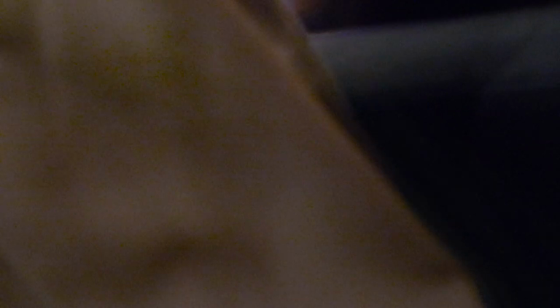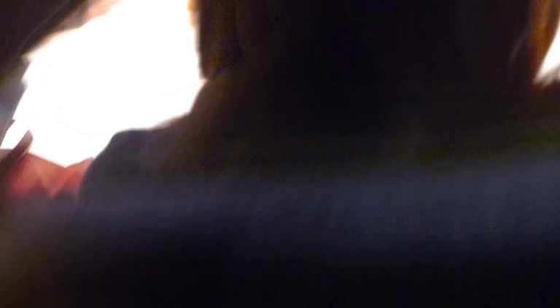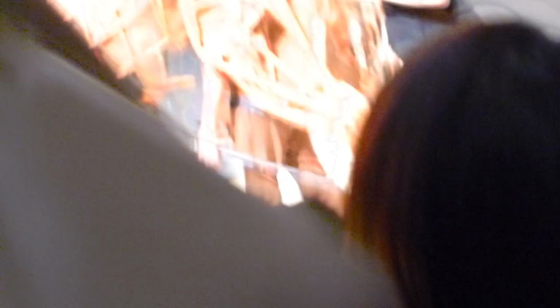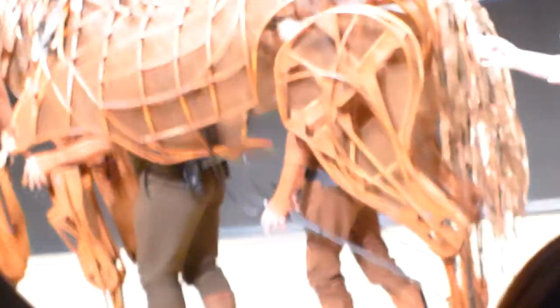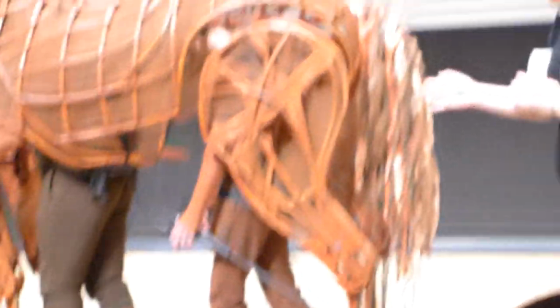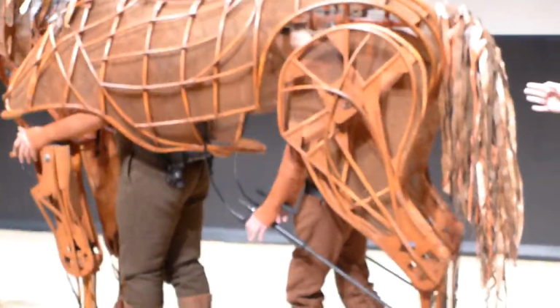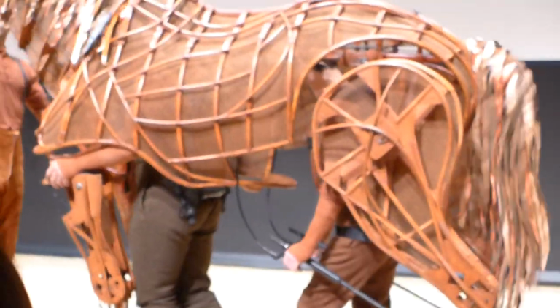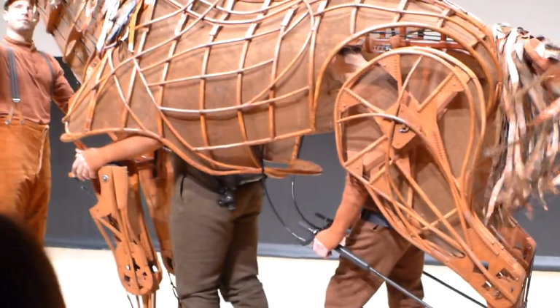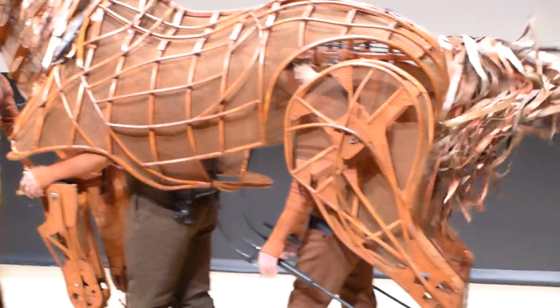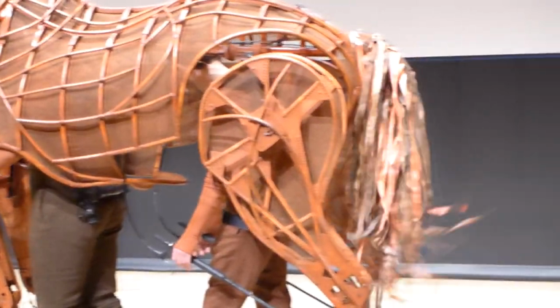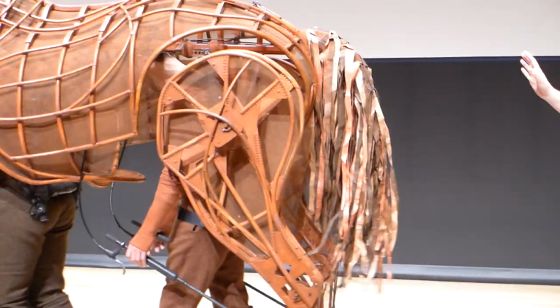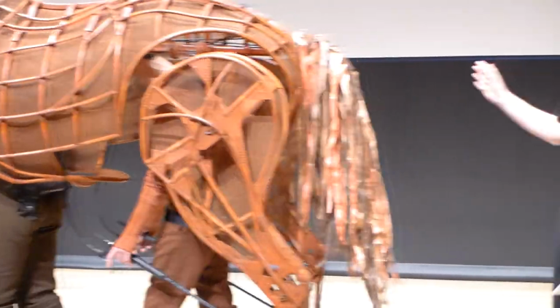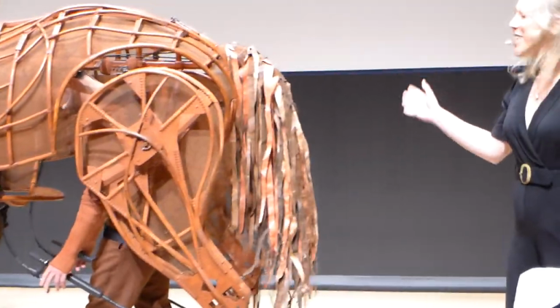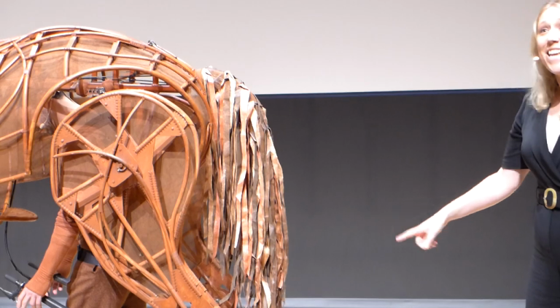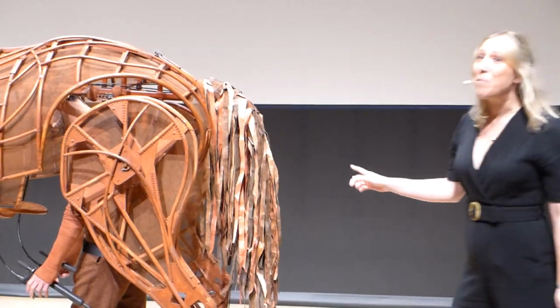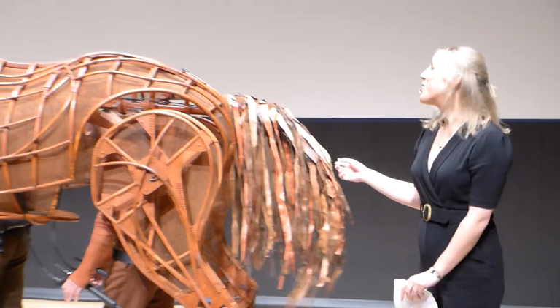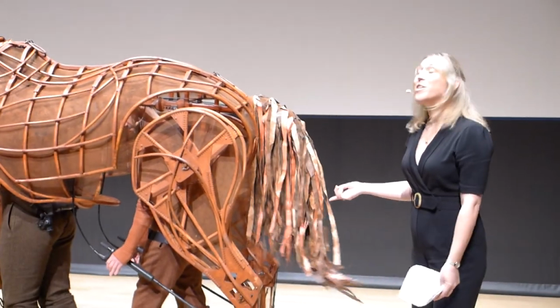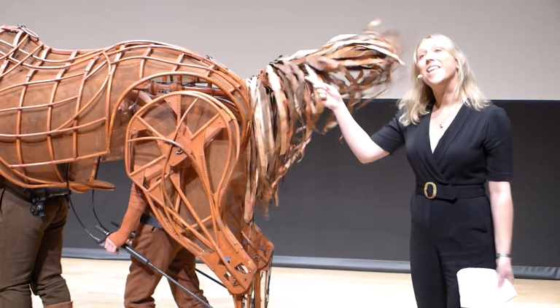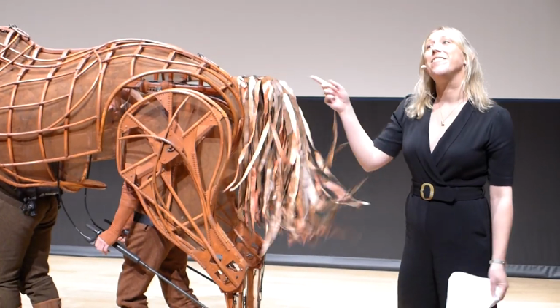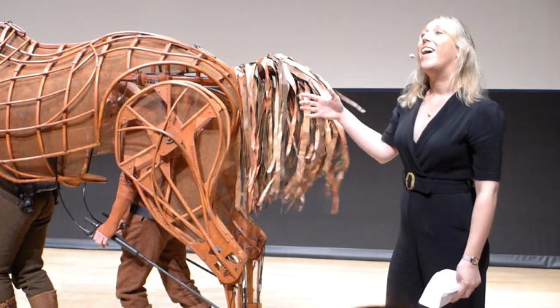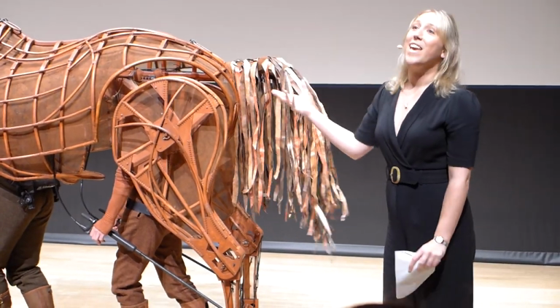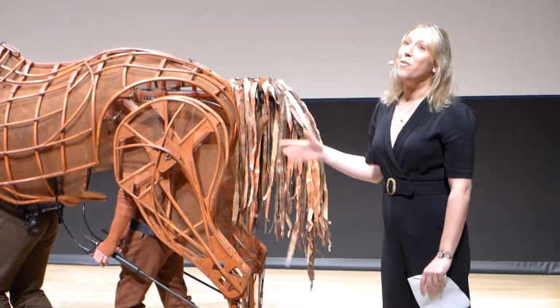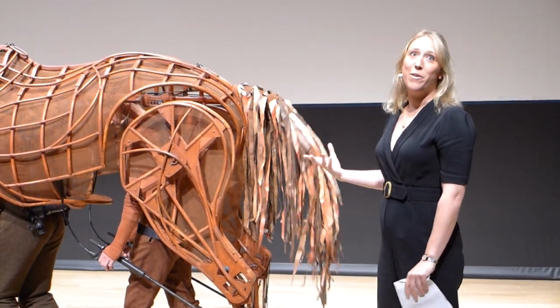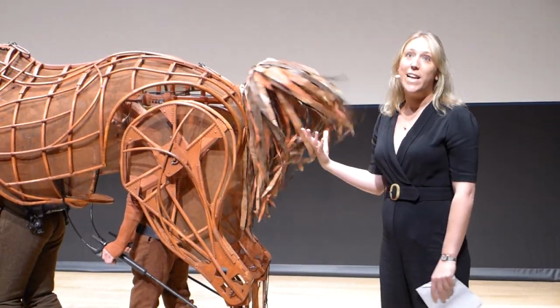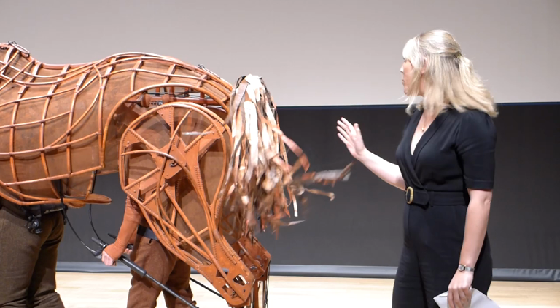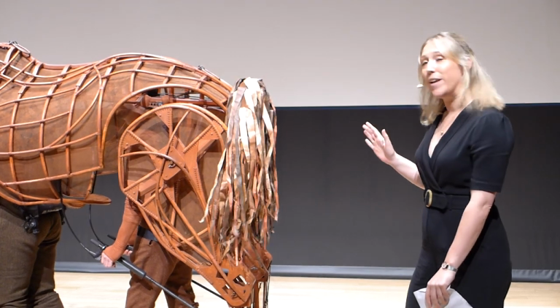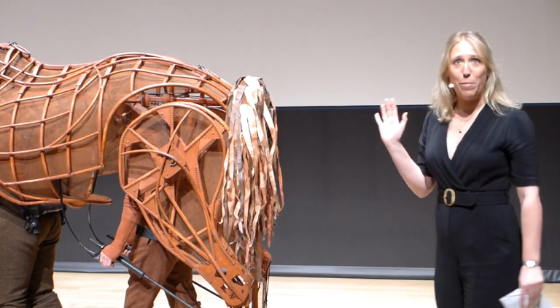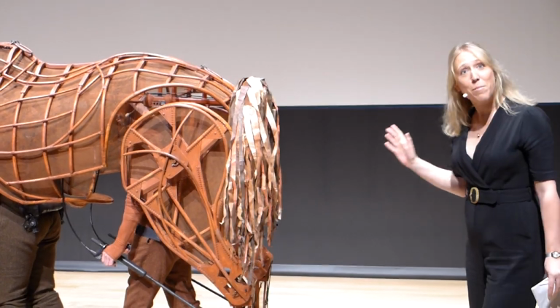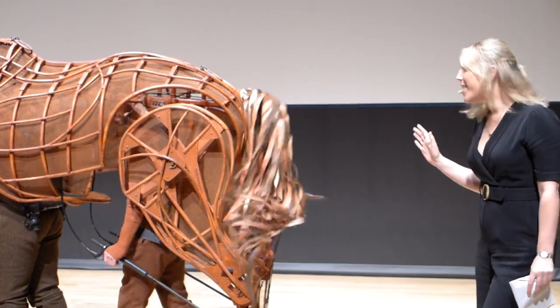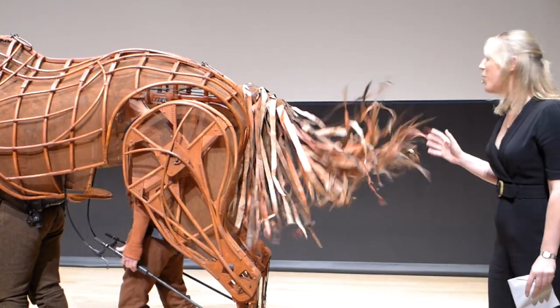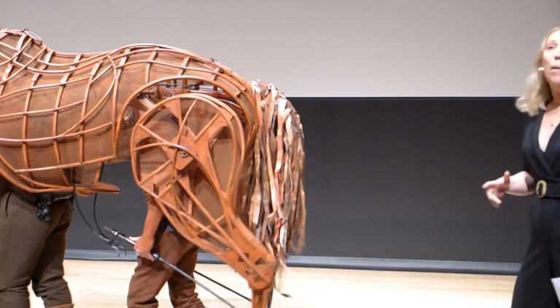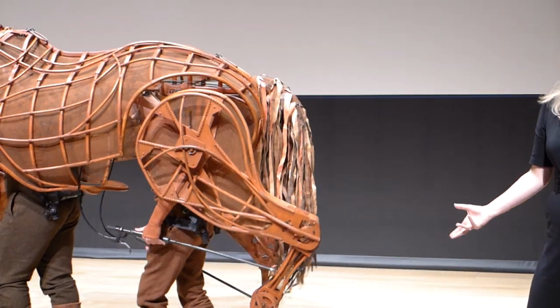Moving back into the hind of the horse, the hind's emotional indicator is the tail, which — as you can see — doesn't like me getting too close. Like the ears, it indicates to you how Joey's feeling, whether he's feeling a little bit intimidated or a bit mischievous.